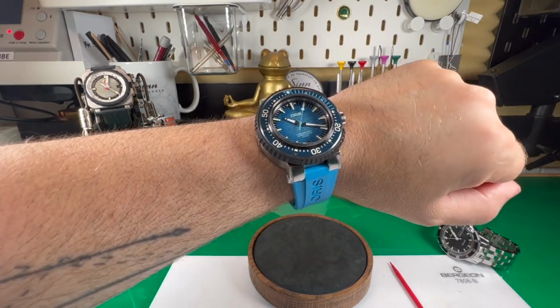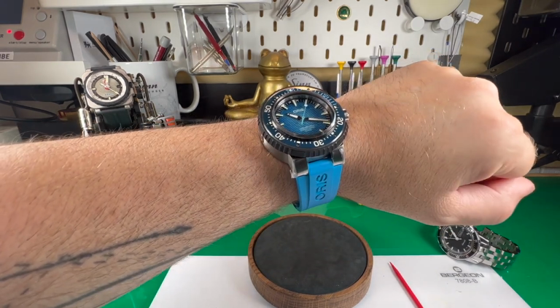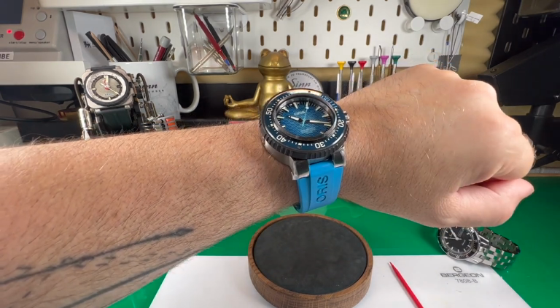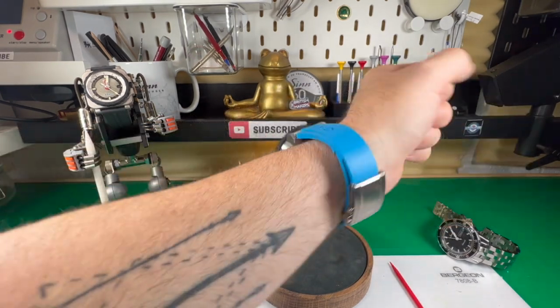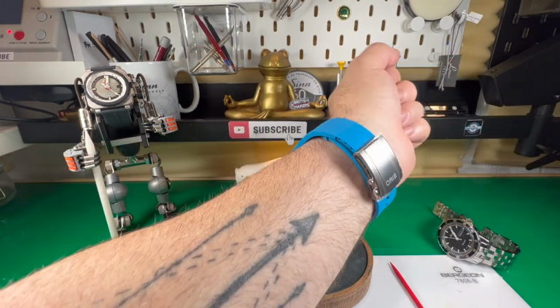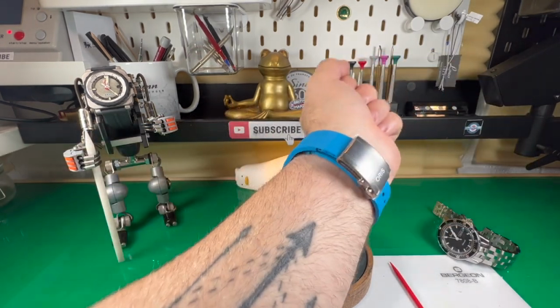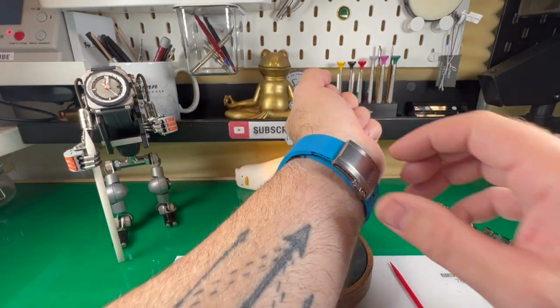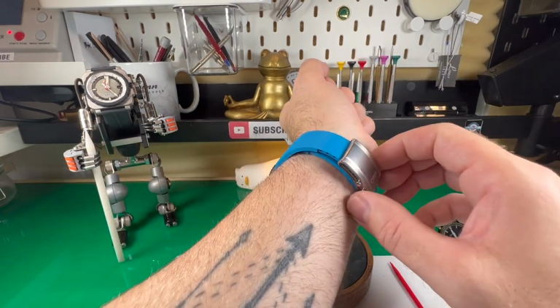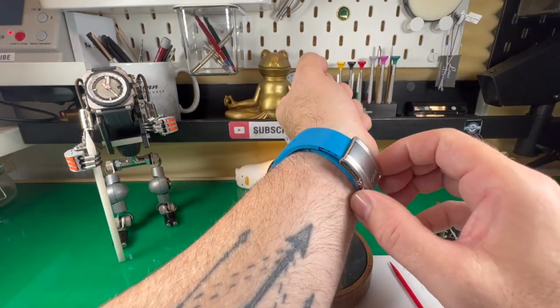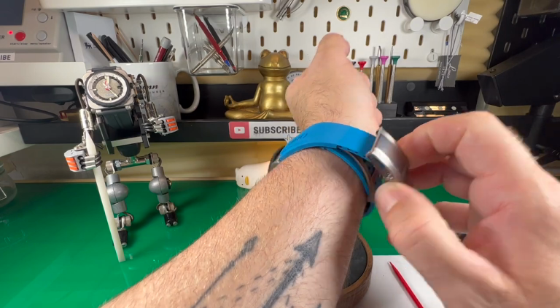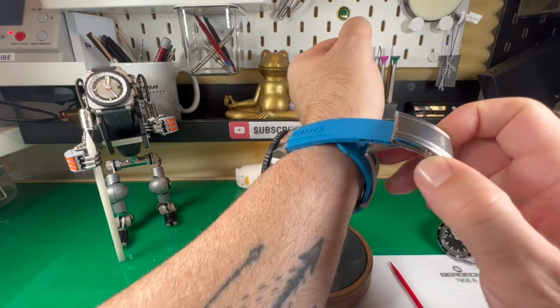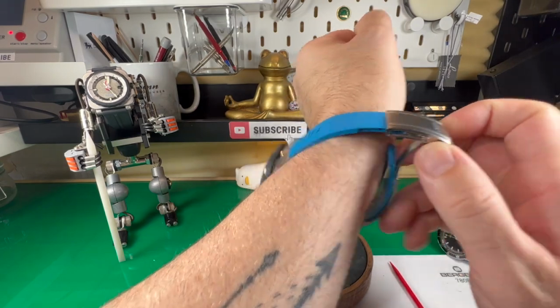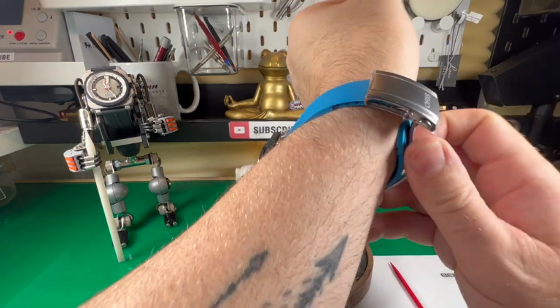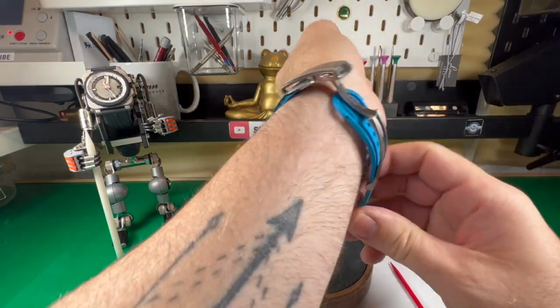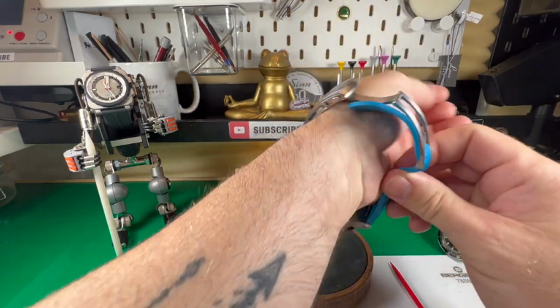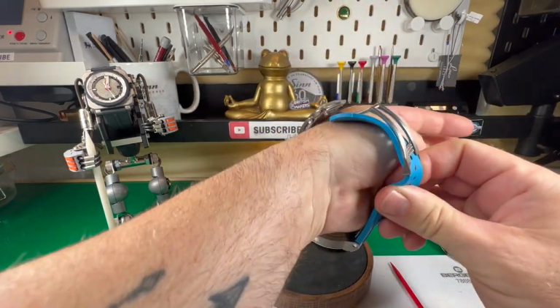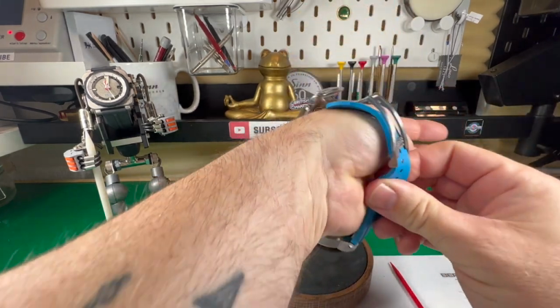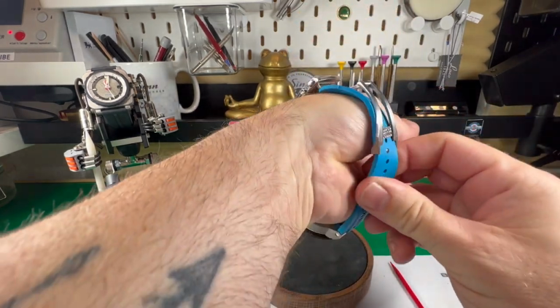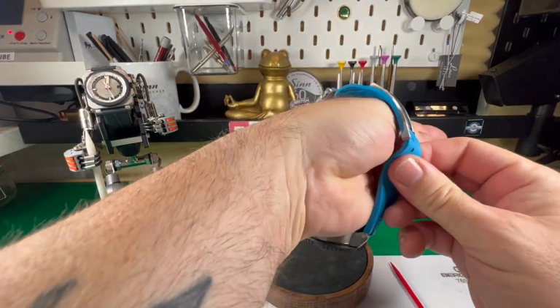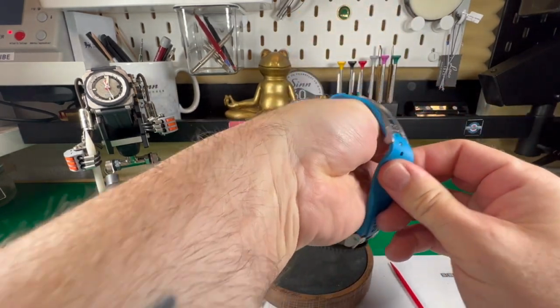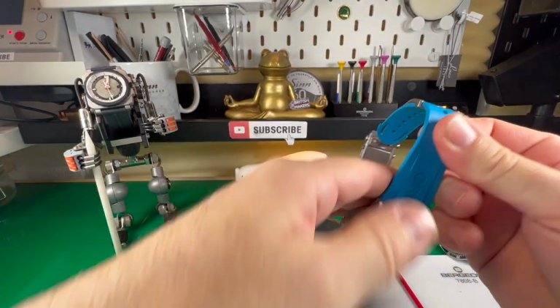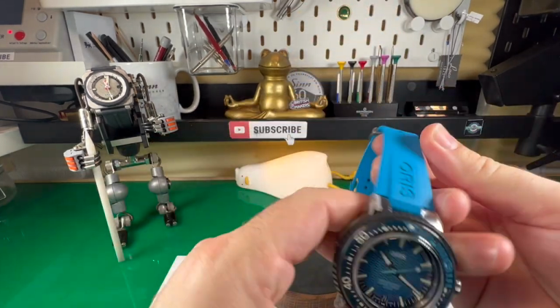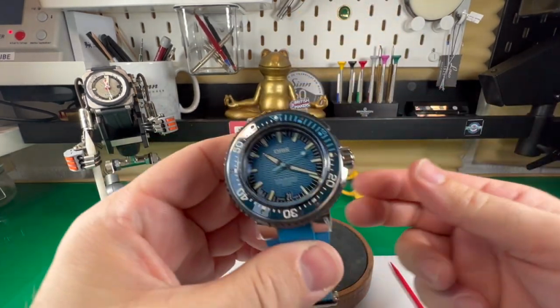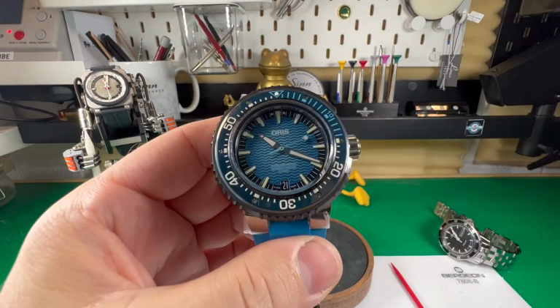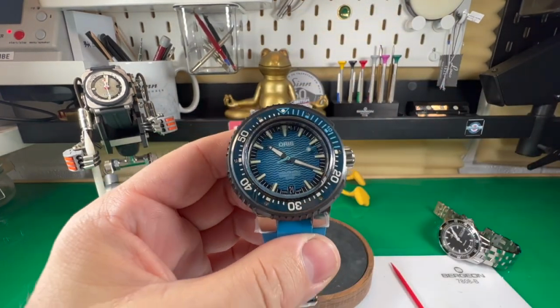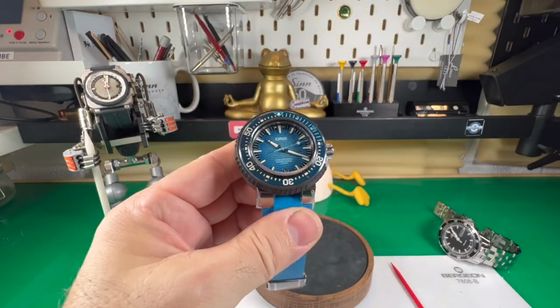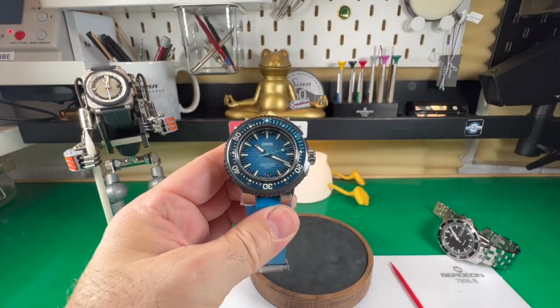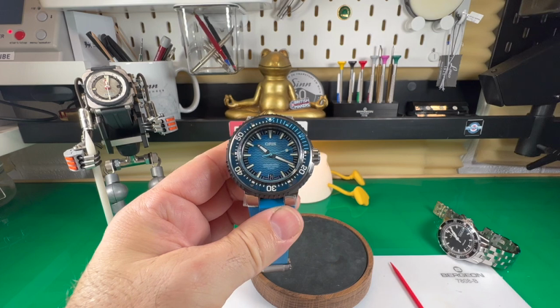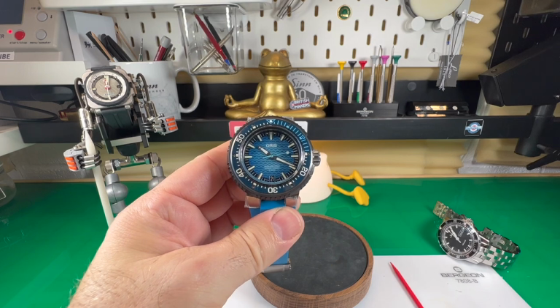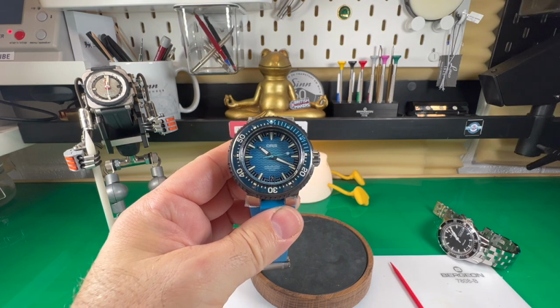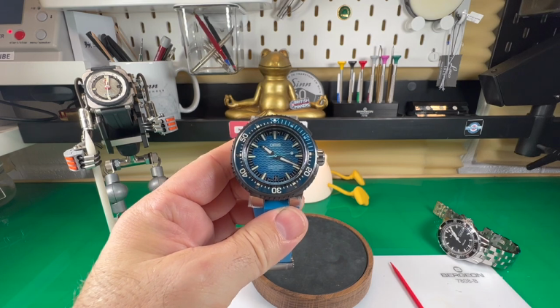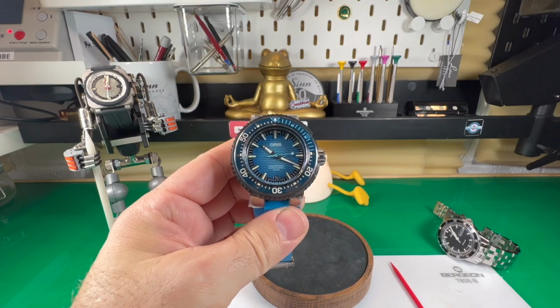Alright guys, I'm going to leave it there. Let me know in the comments below what you think of this watch, but most importantly, stay safe out there. All the best — bye.